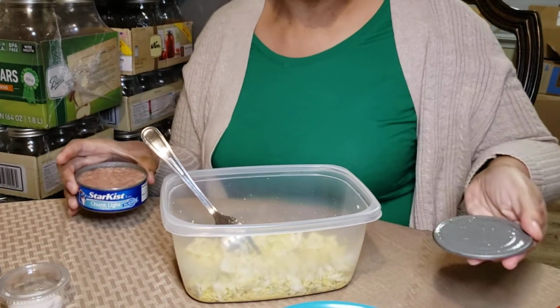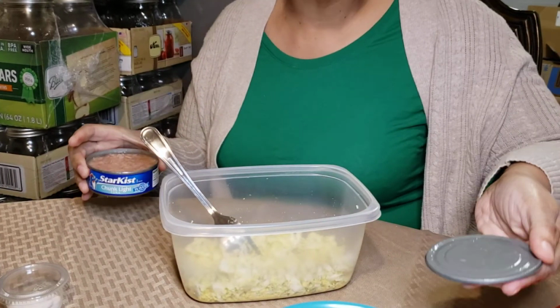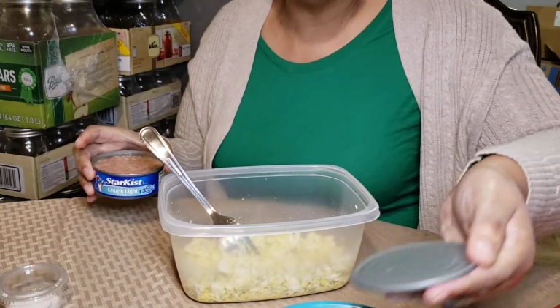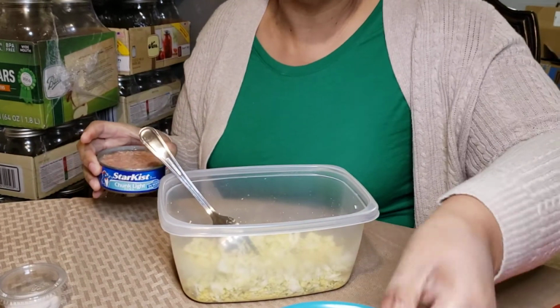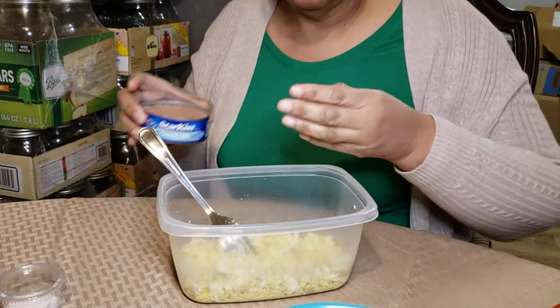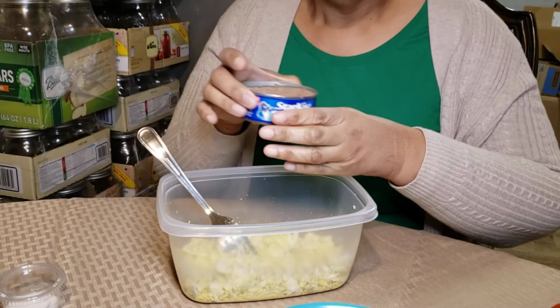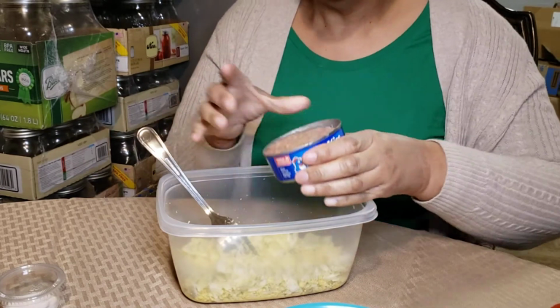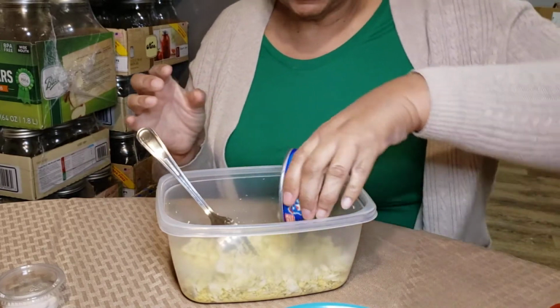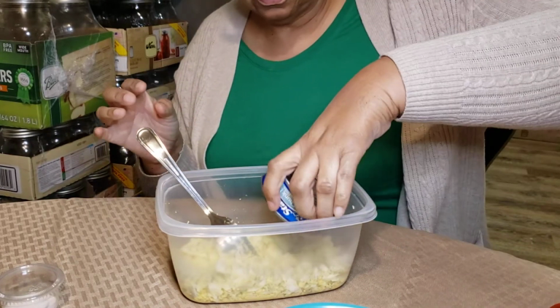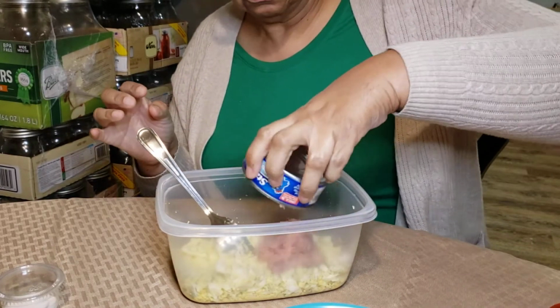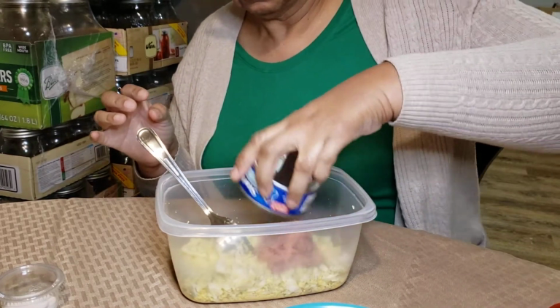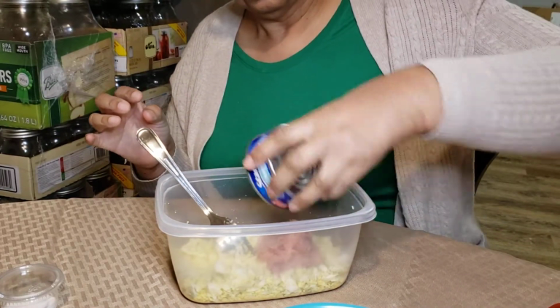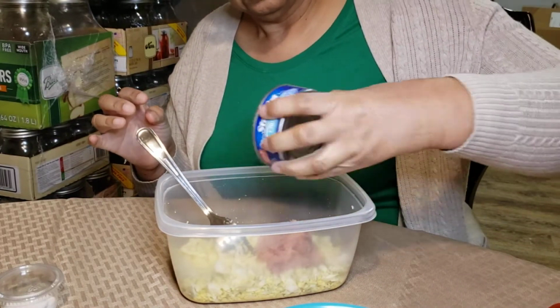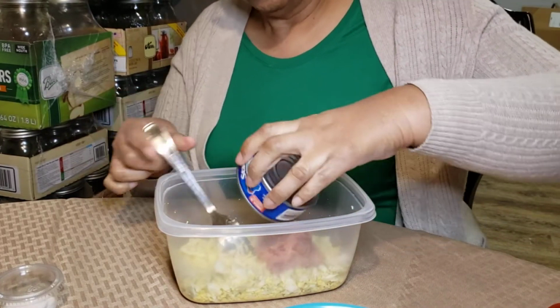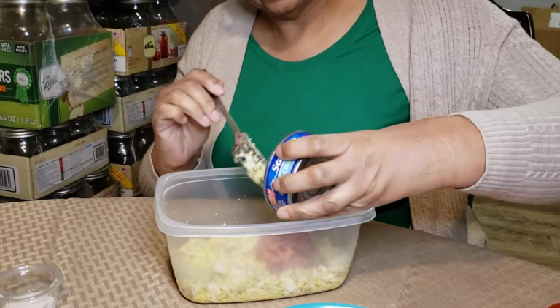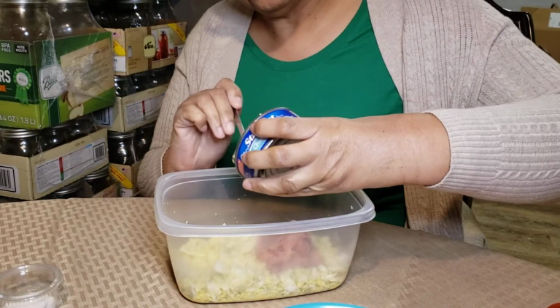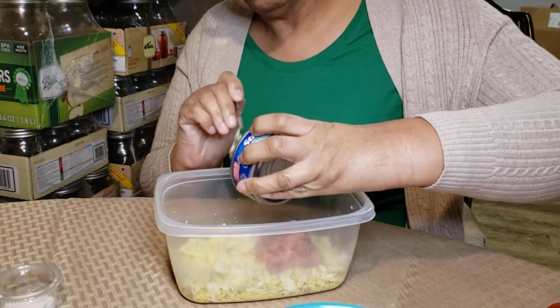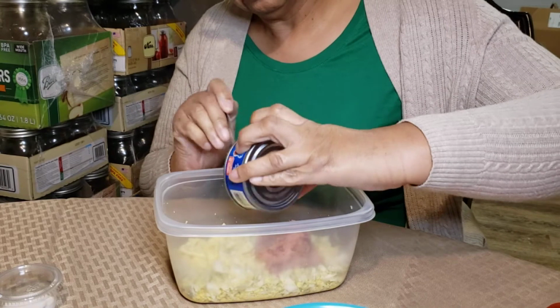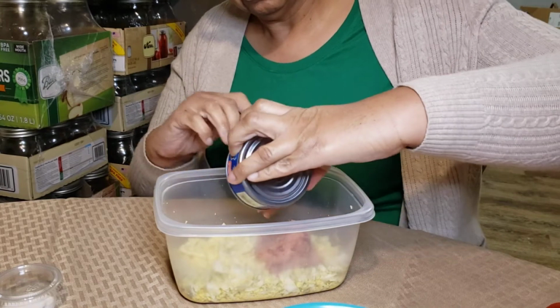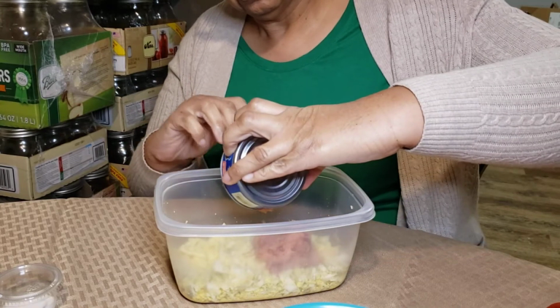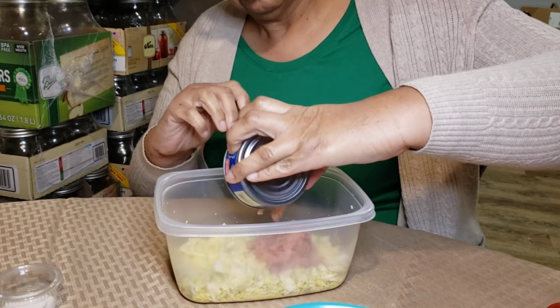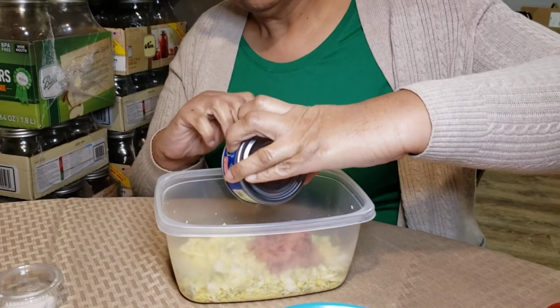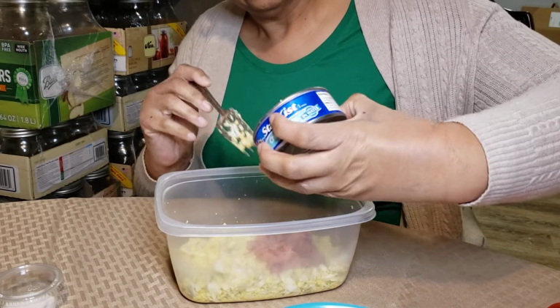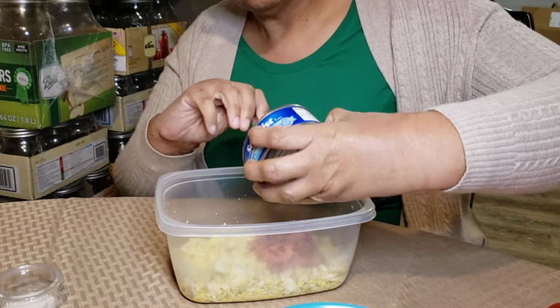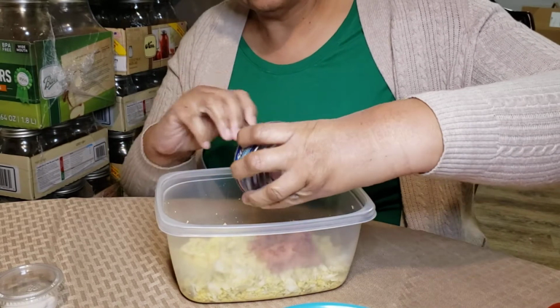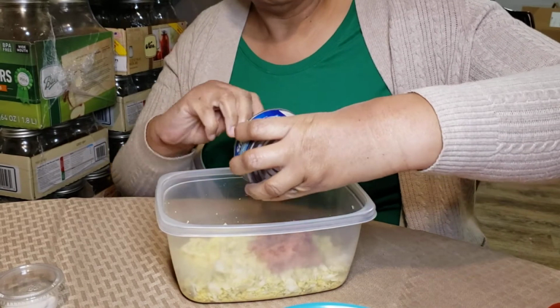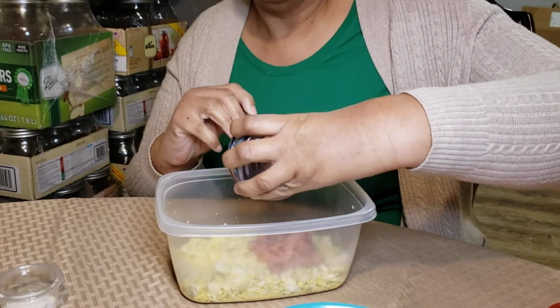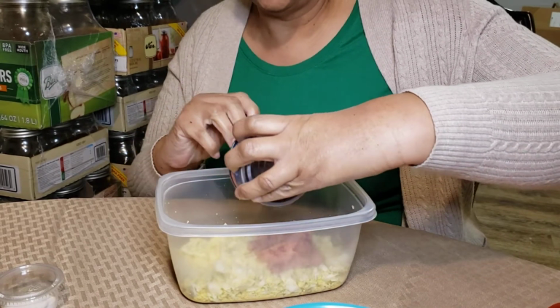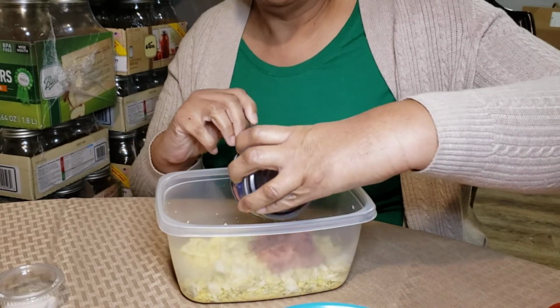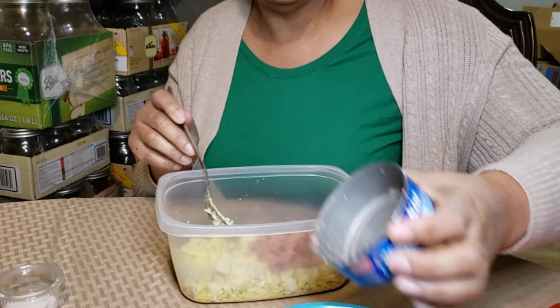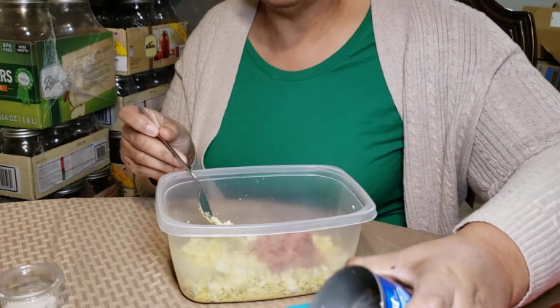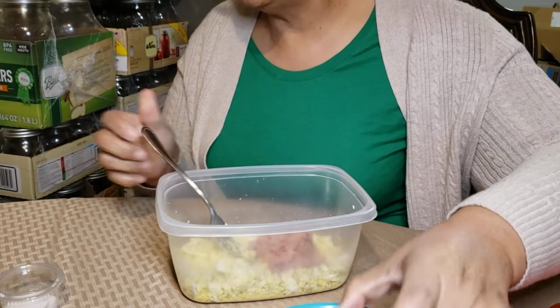Like I said, this is just a dump method — you just dump everything in. Don't complicate your life. As Mary J said, no drama. Just dump this stuff in there.